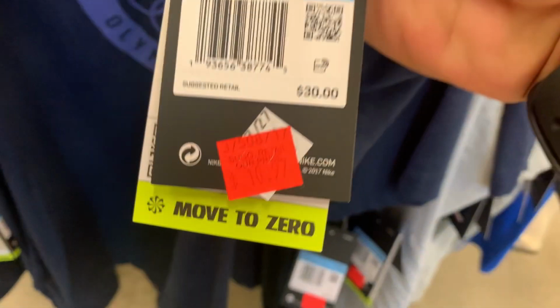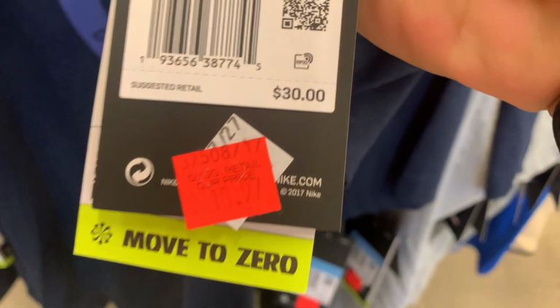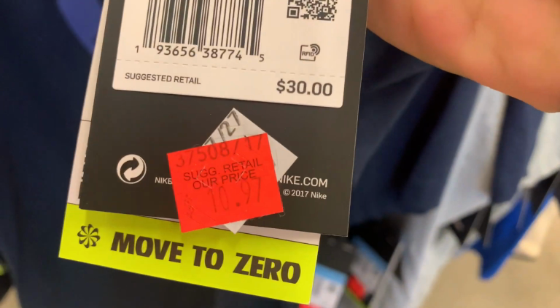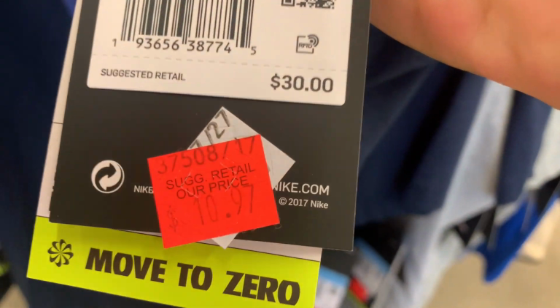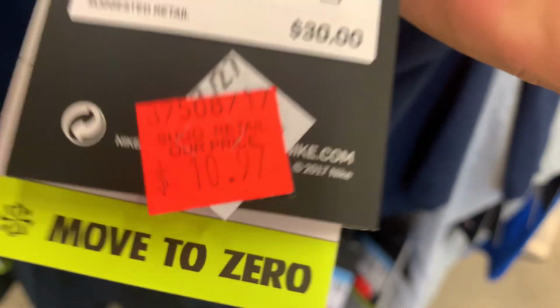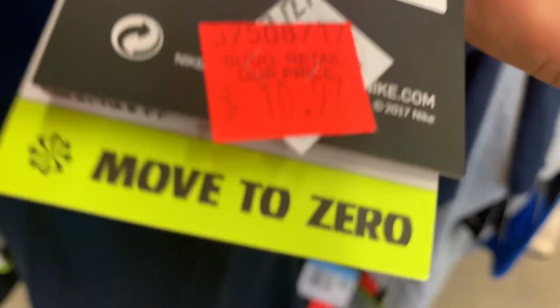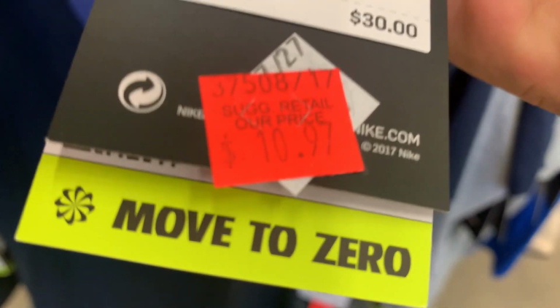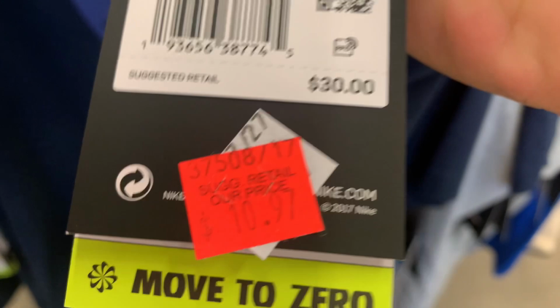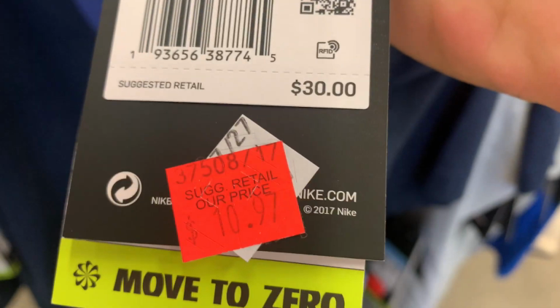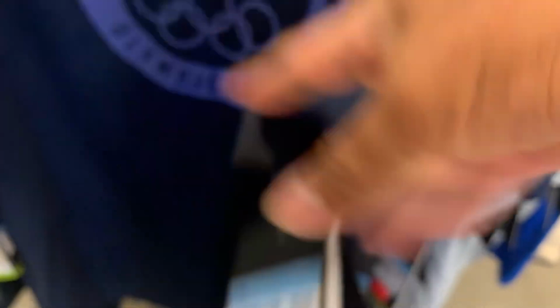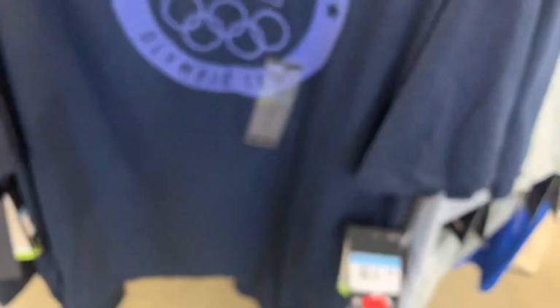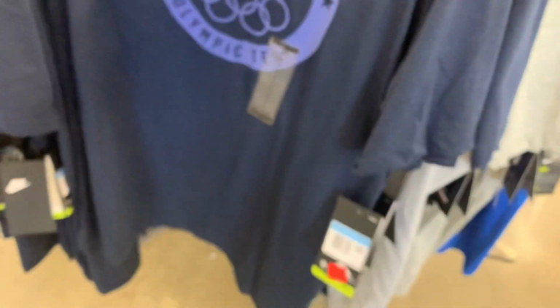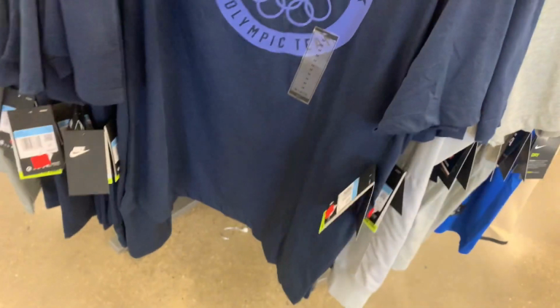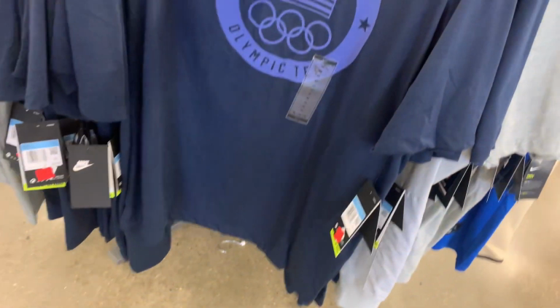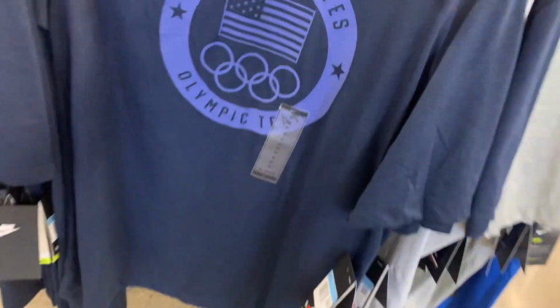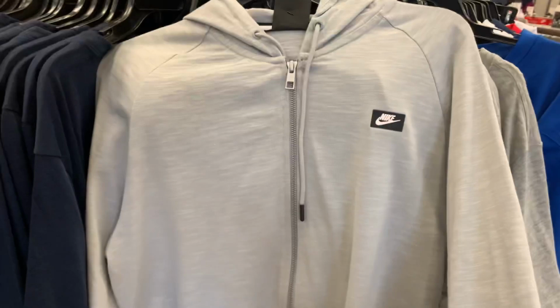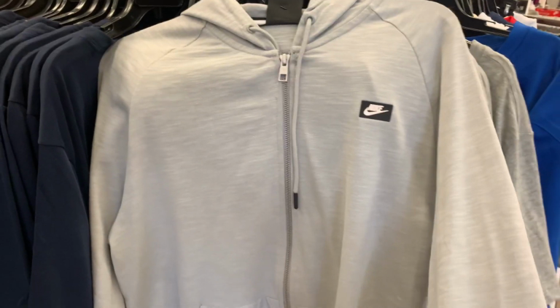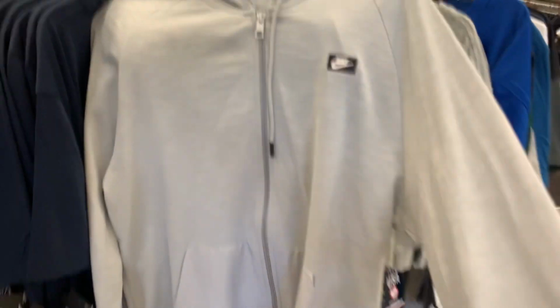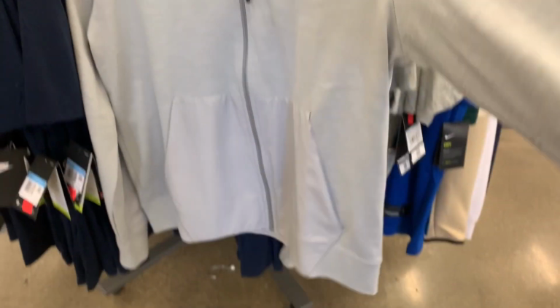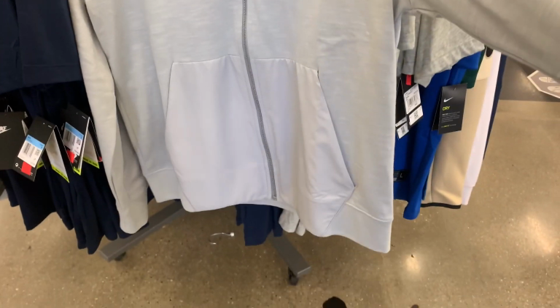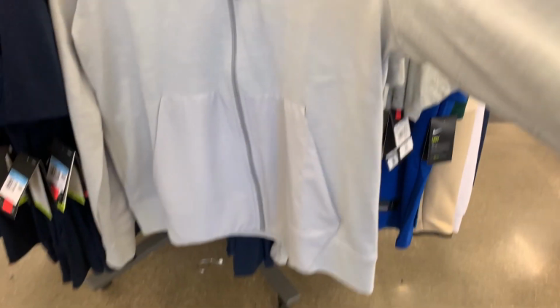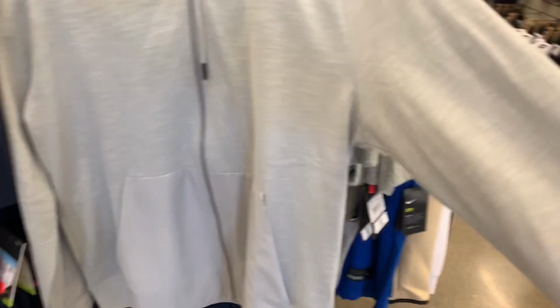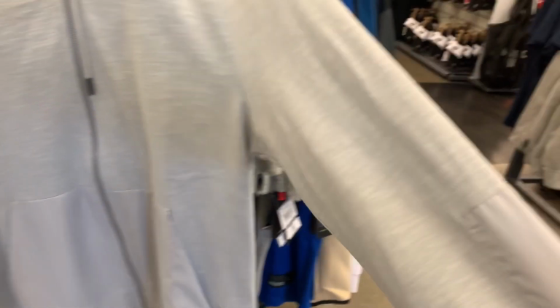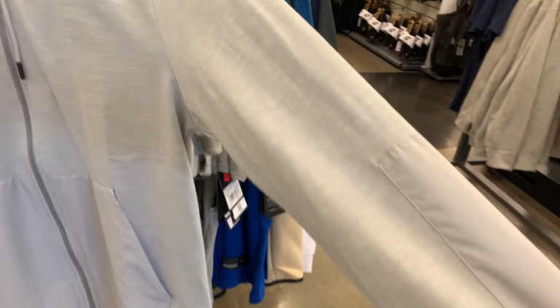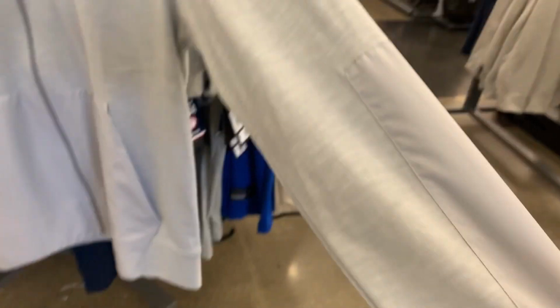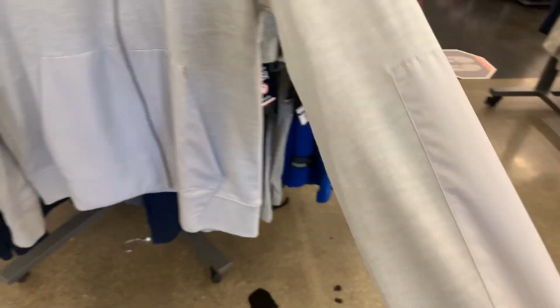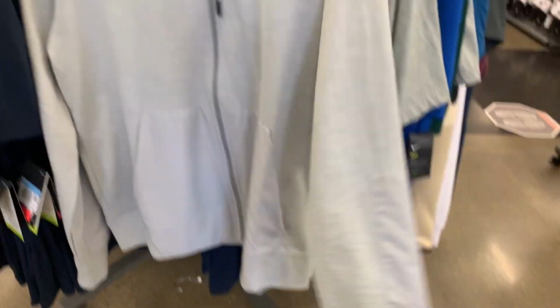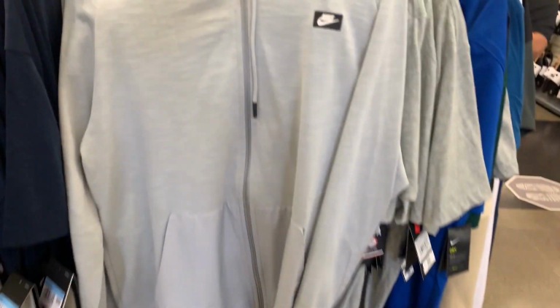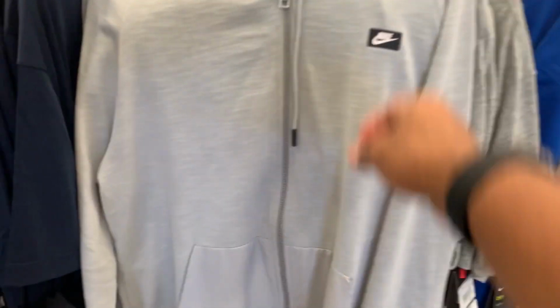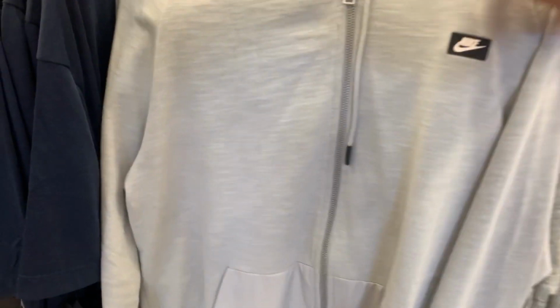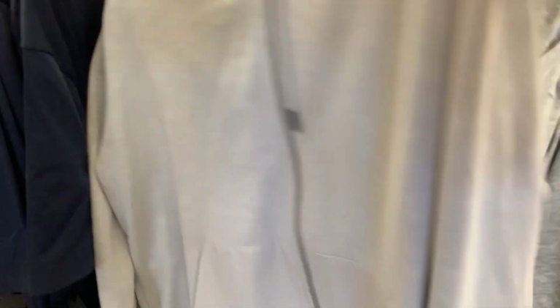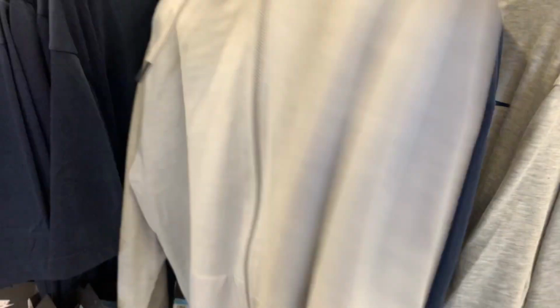This one is a United States Olympic tee and they are selling for $10. The retail on this one is $30 — $10 is not bad. And we got some hoodies with a zip all the way up.